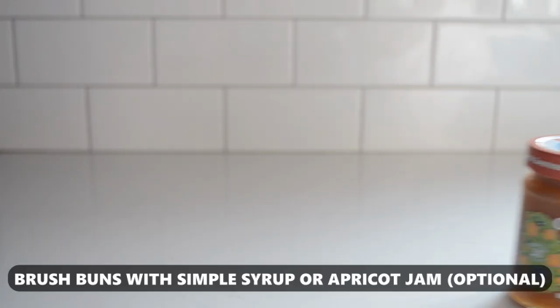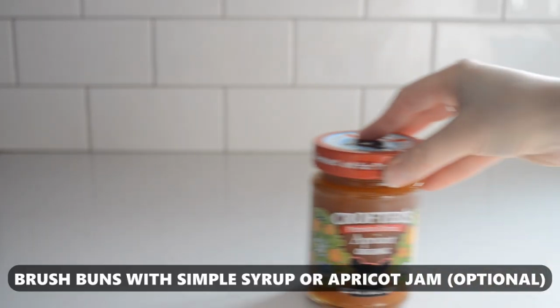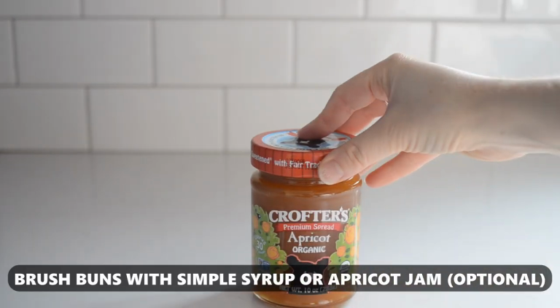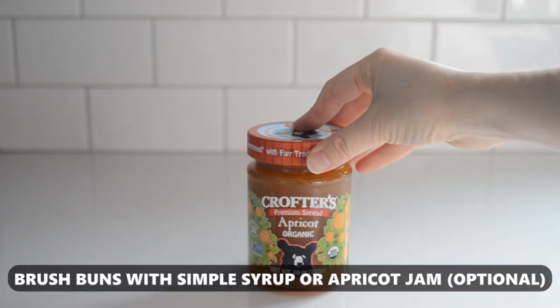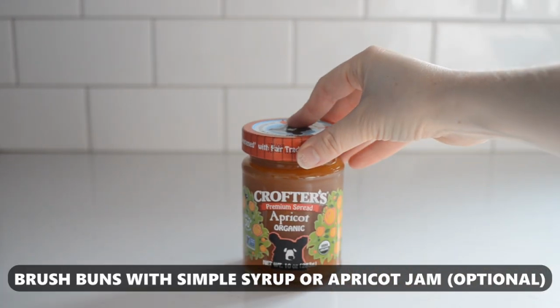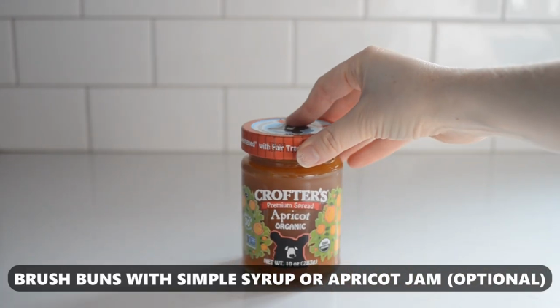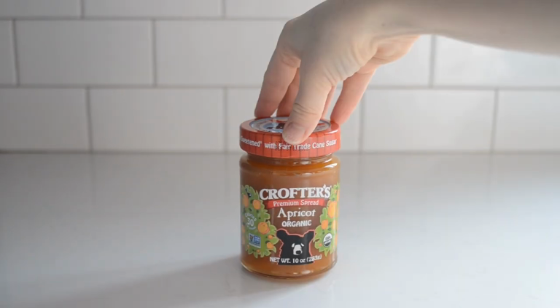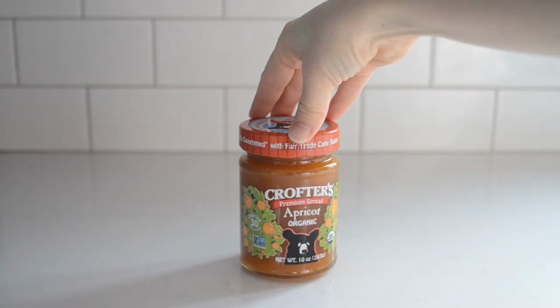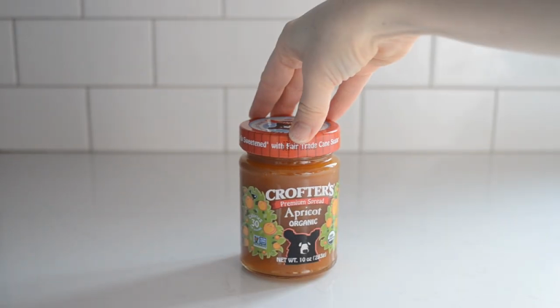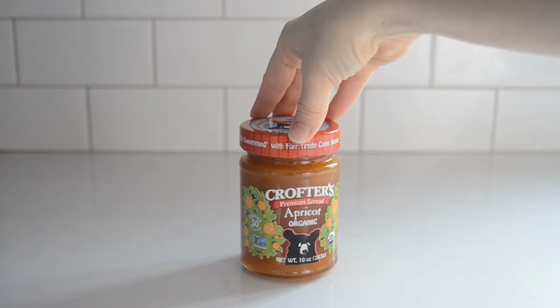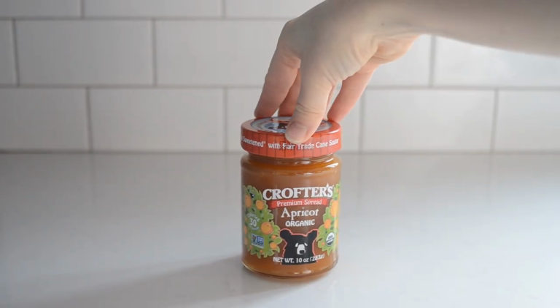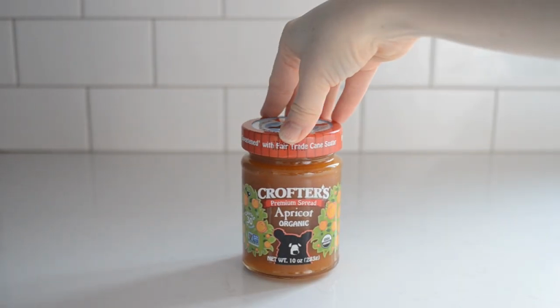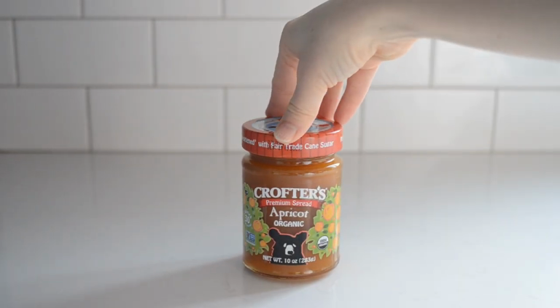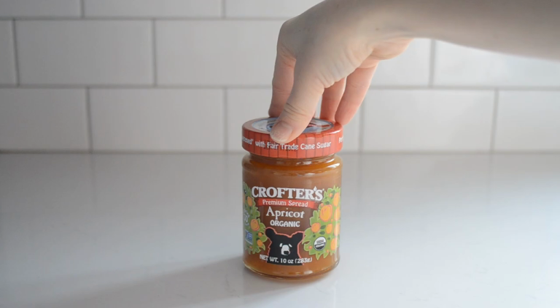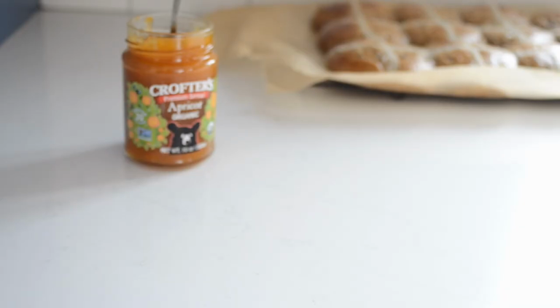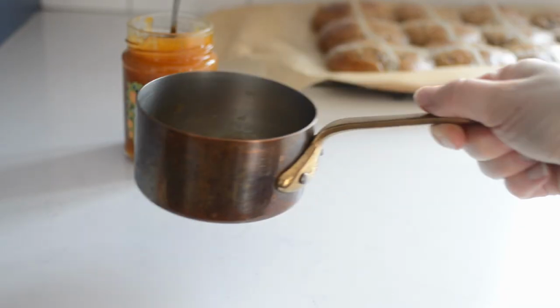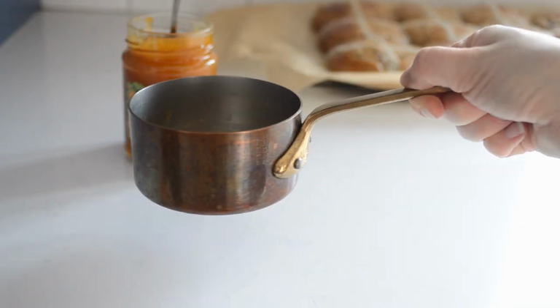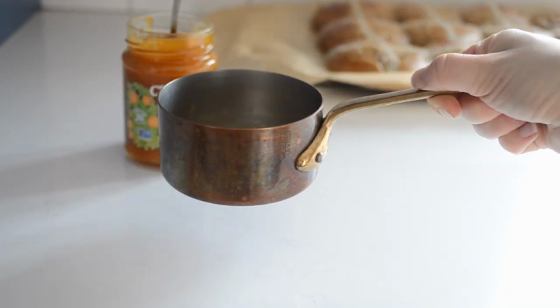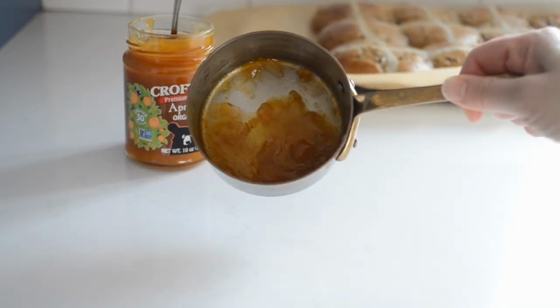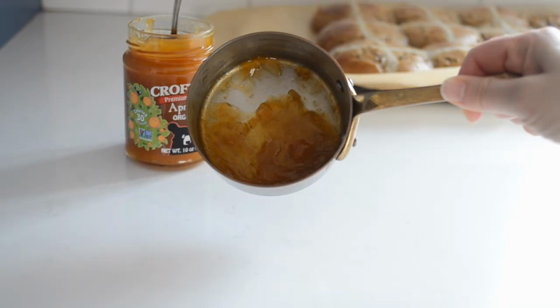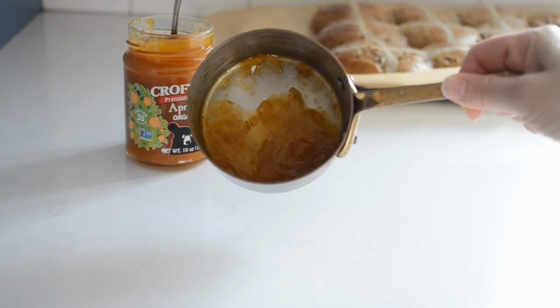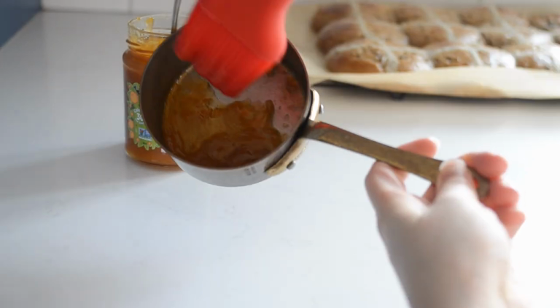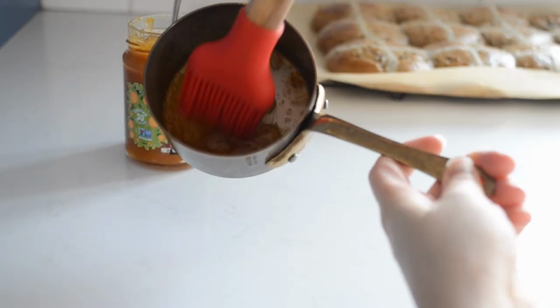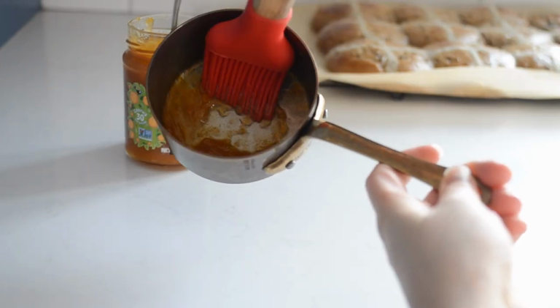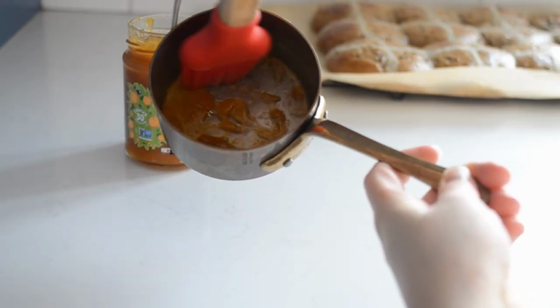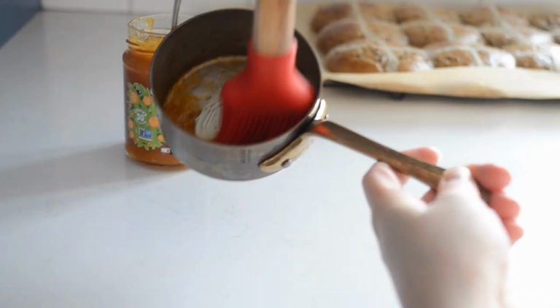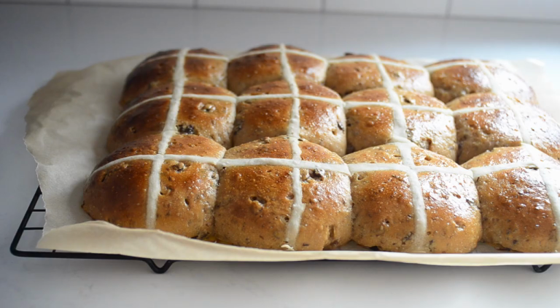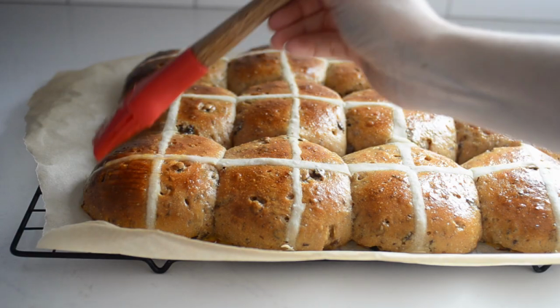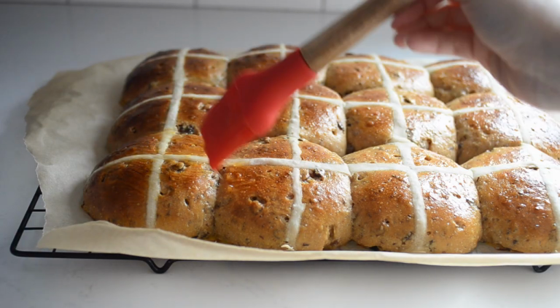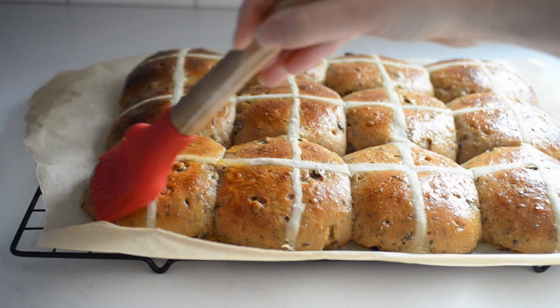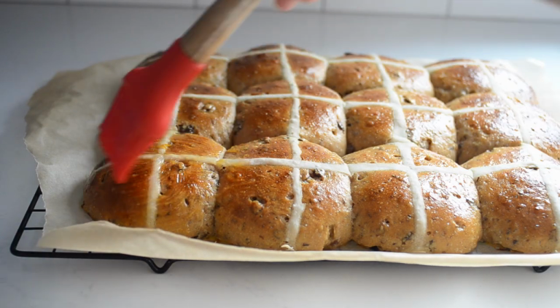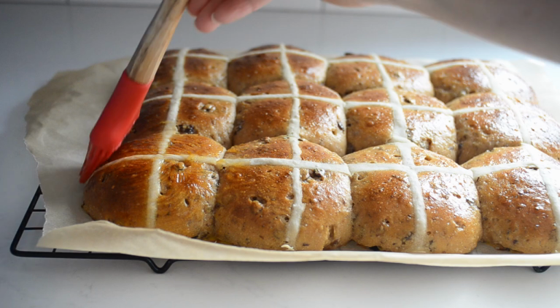If you like, you can brush the rolls with a simple syrup, or with some warmed apricot jam. I like using the apricot jam, because then you don't have to make a simple syrup — and the apricot jam tastes lovely.